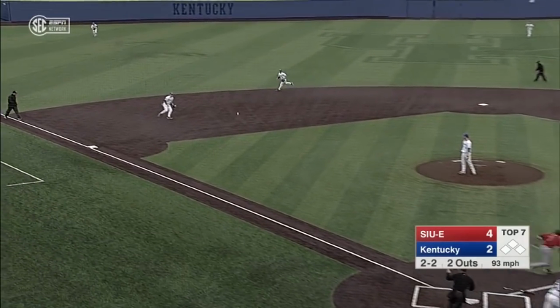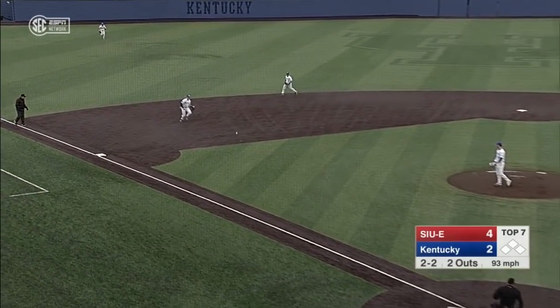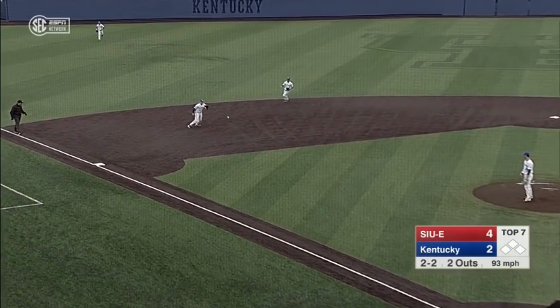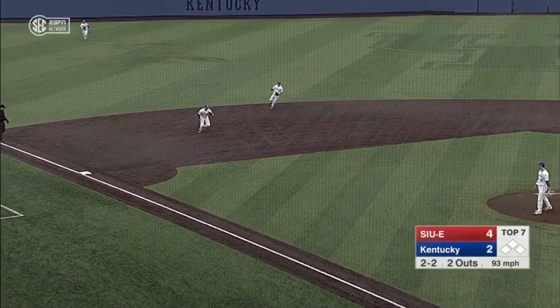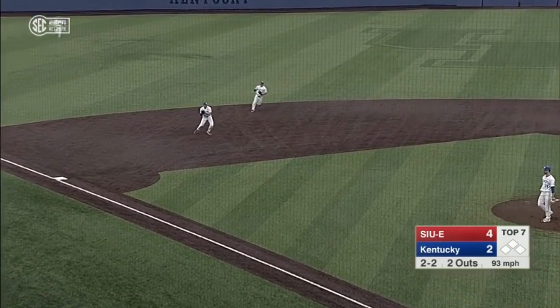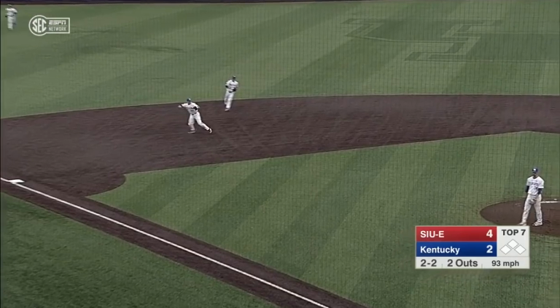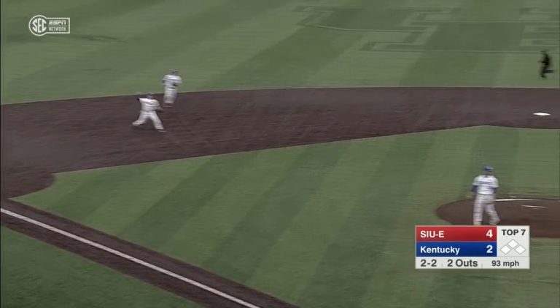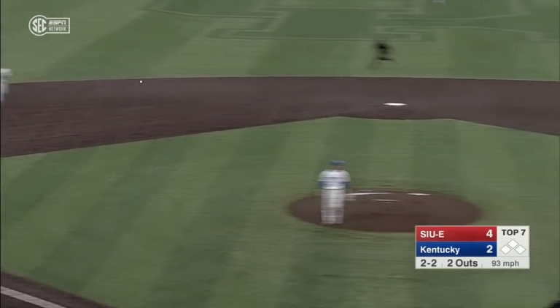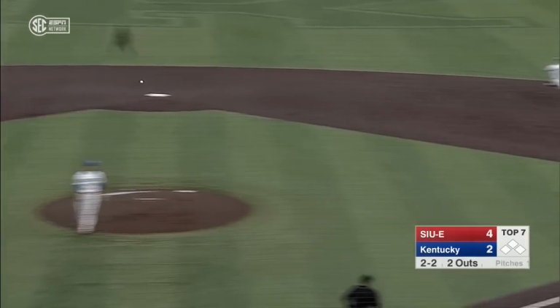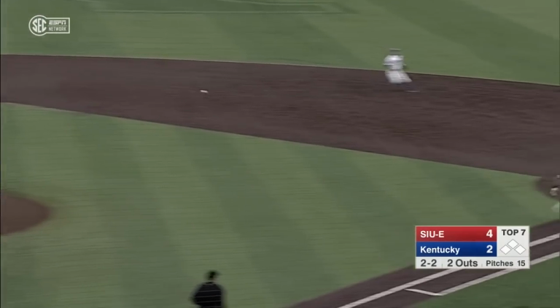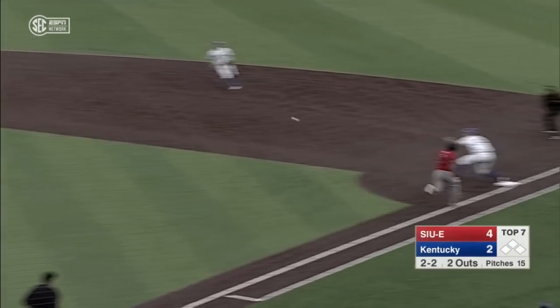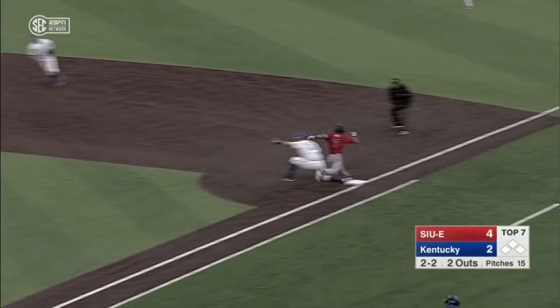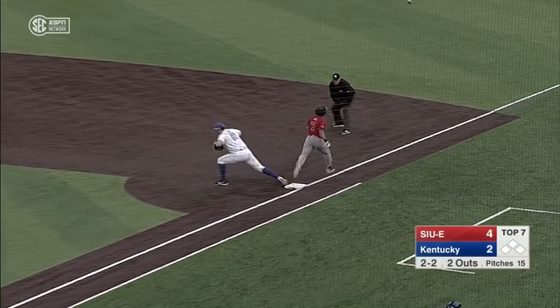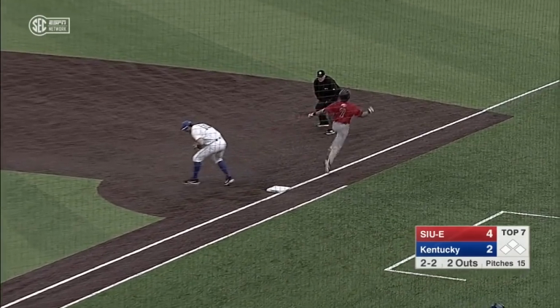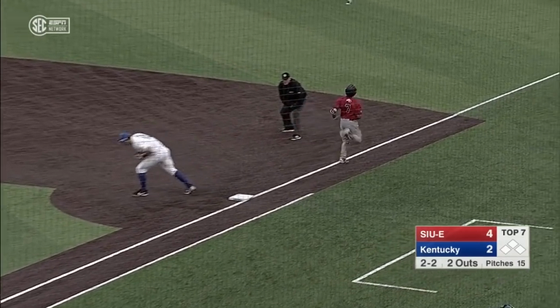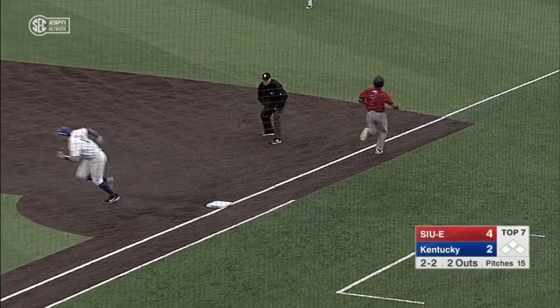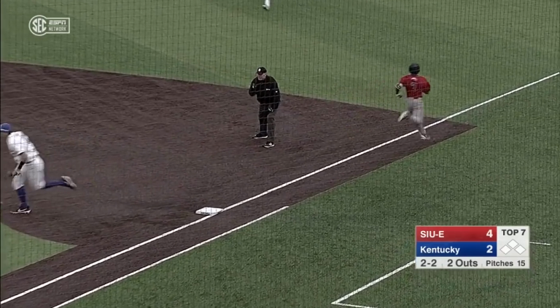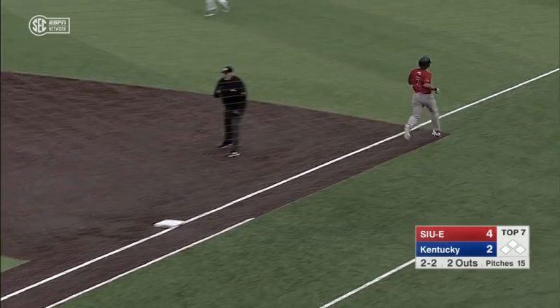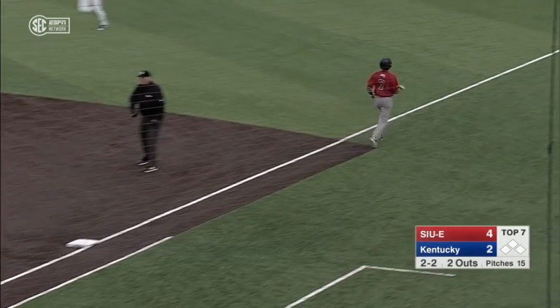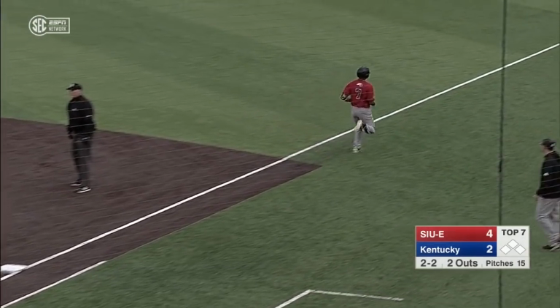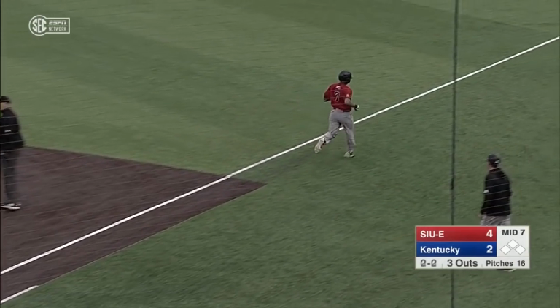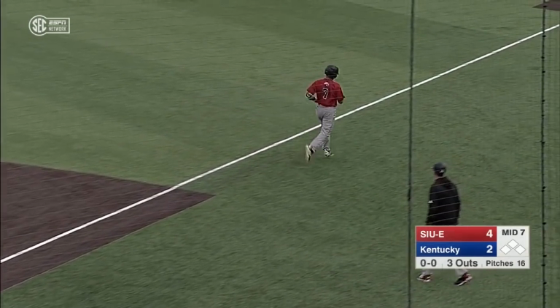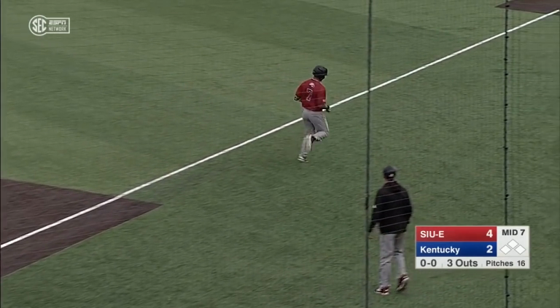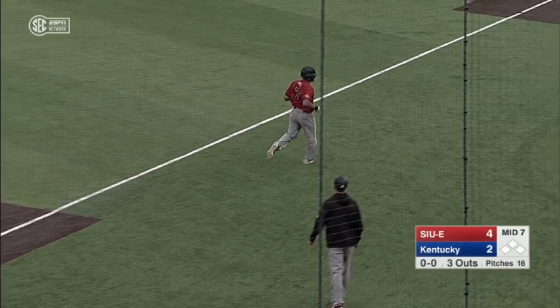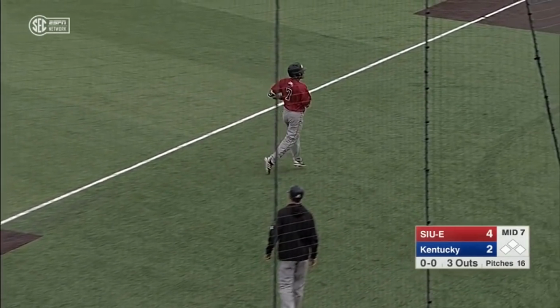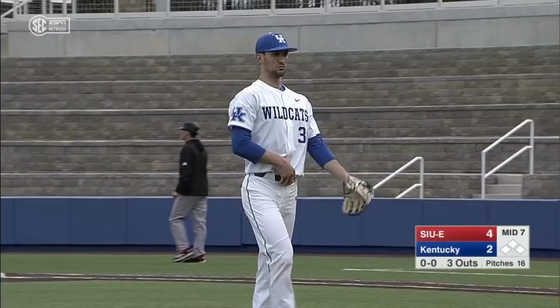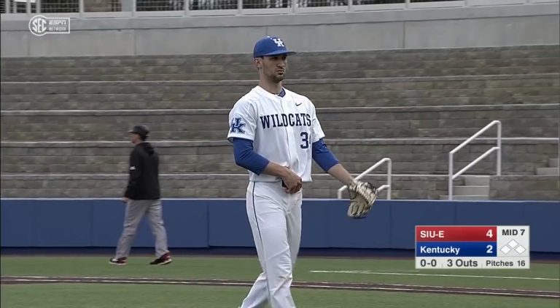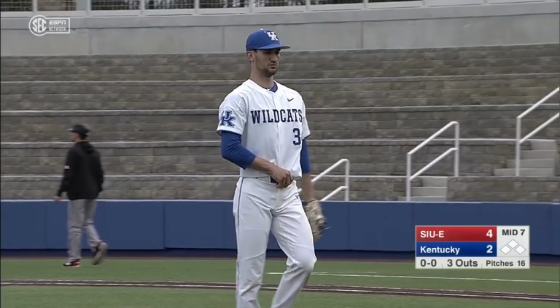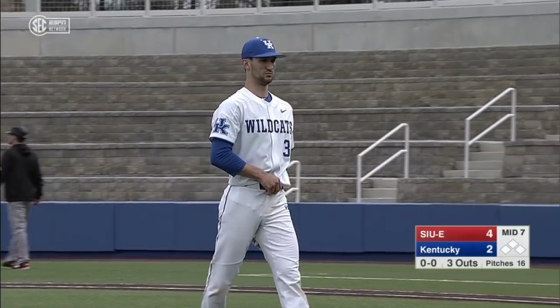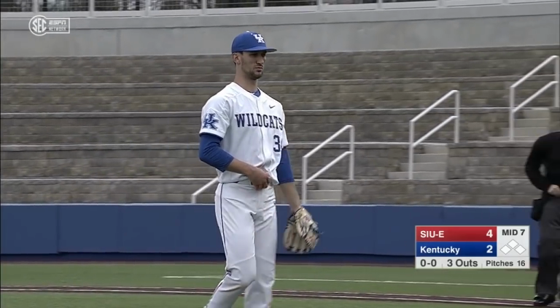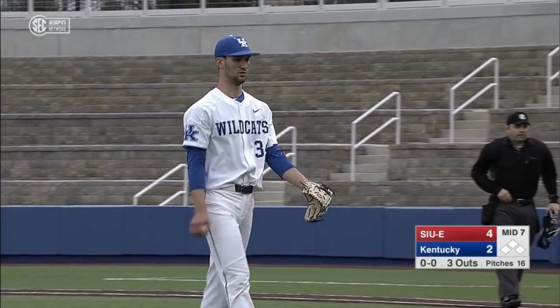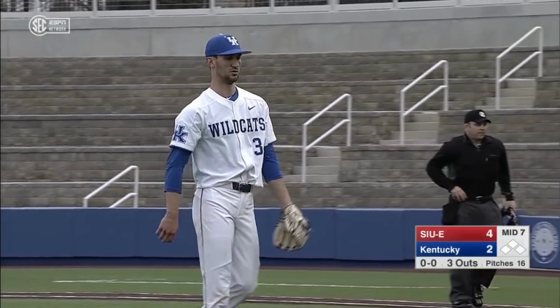Brayden Daniel between hops — what a strong throw. 1-2-3 inning for the Wildcats behind Carson Coleman.